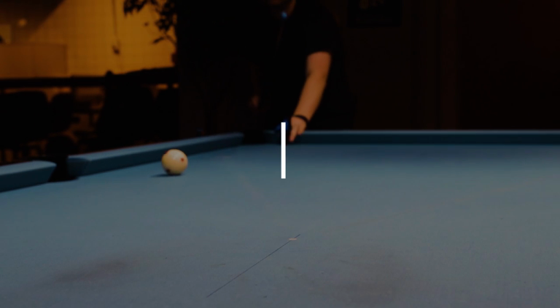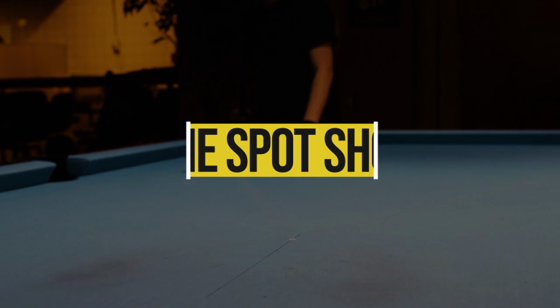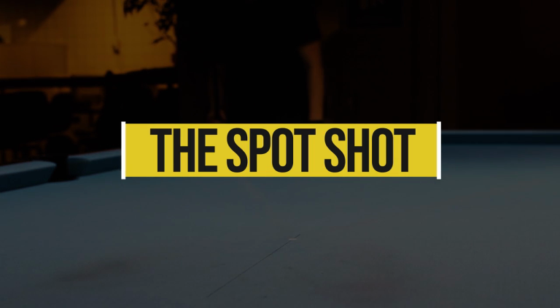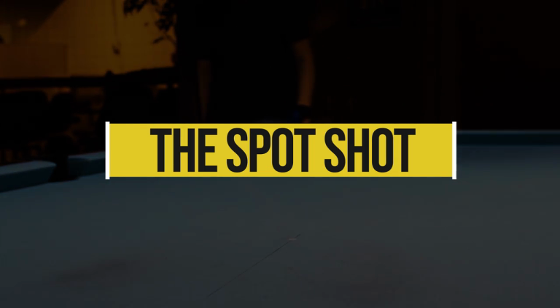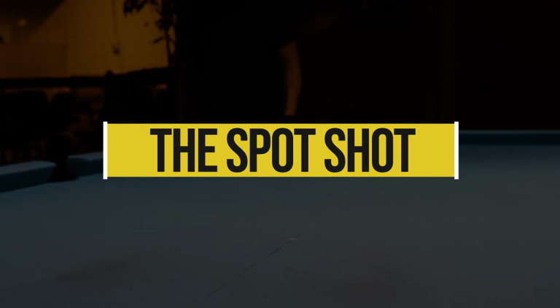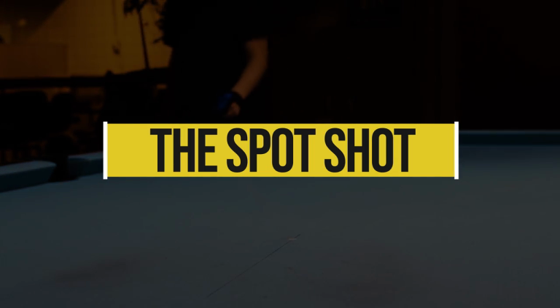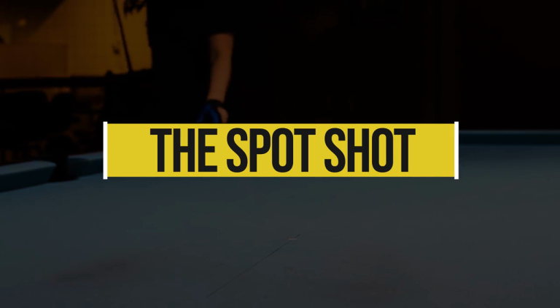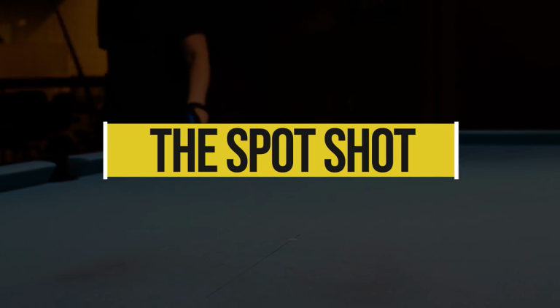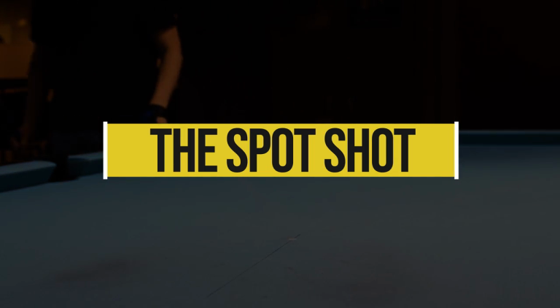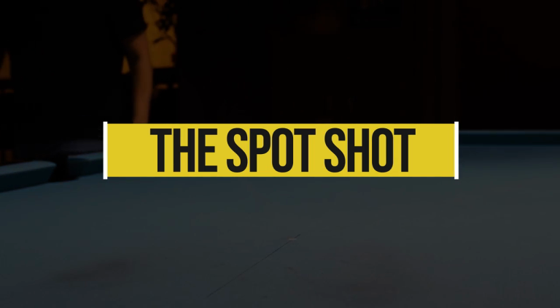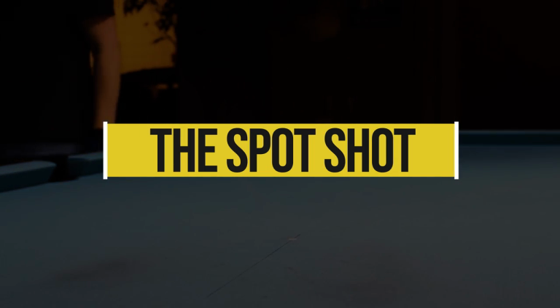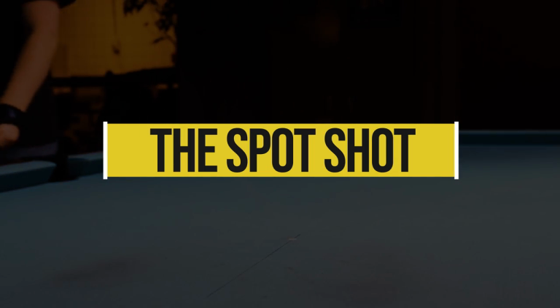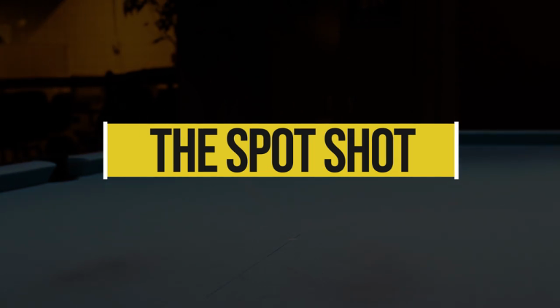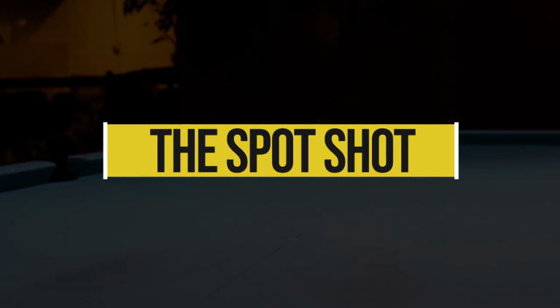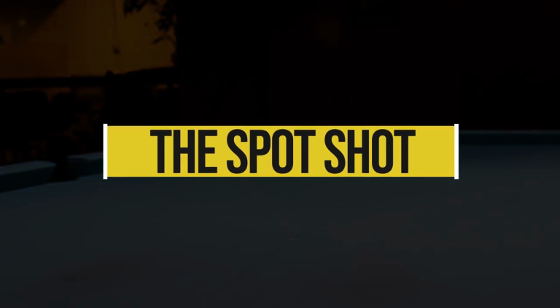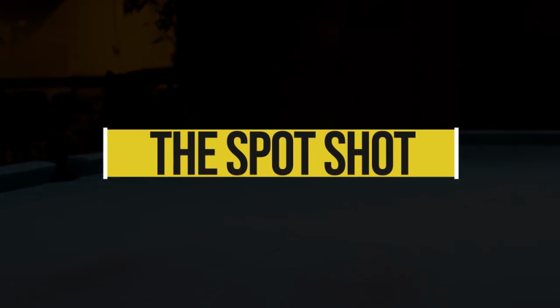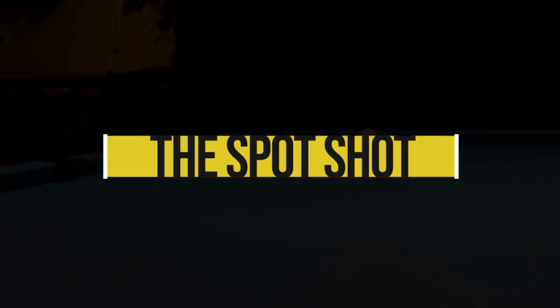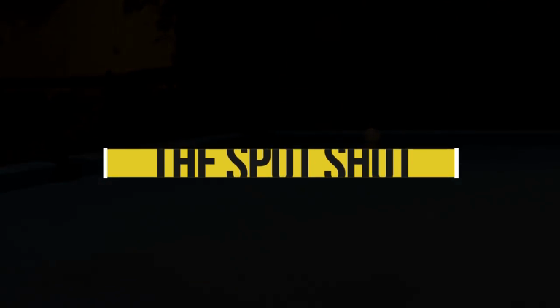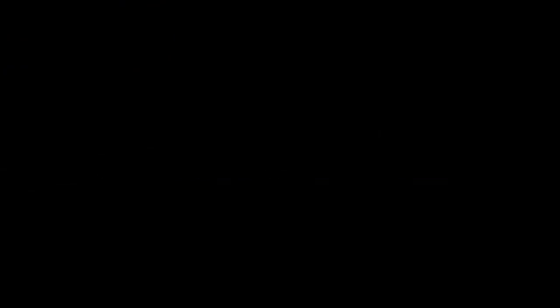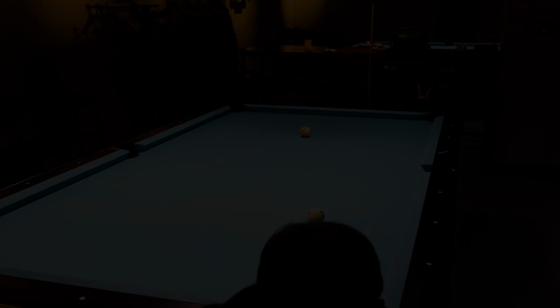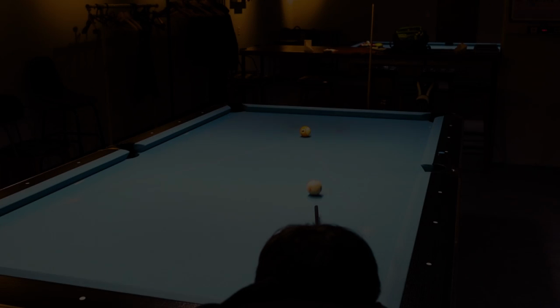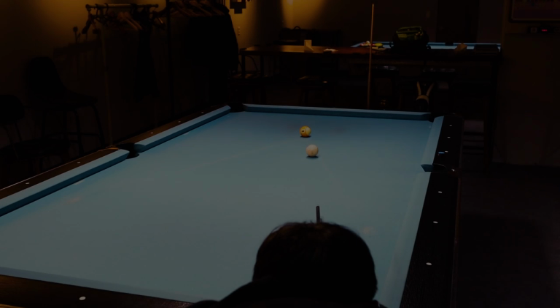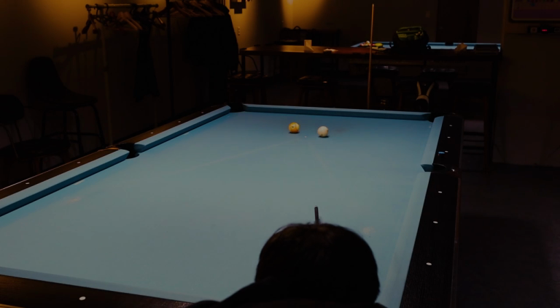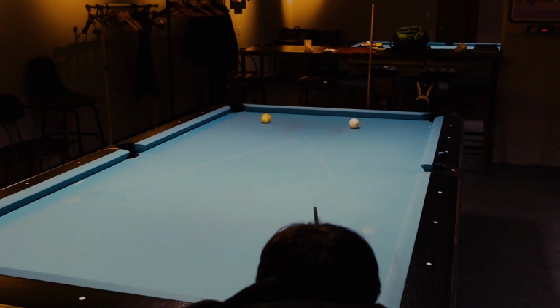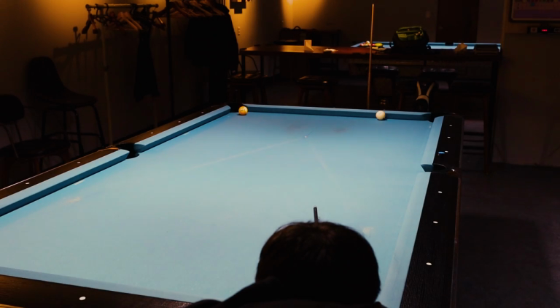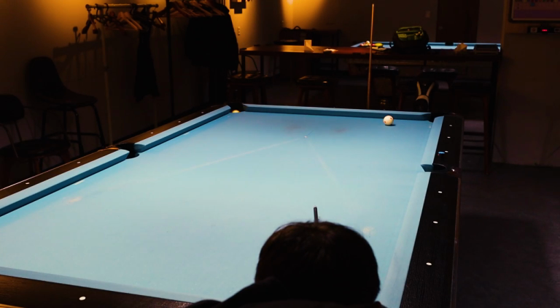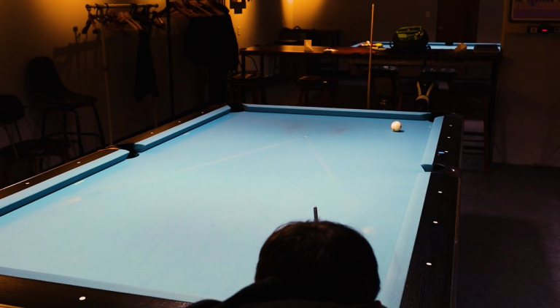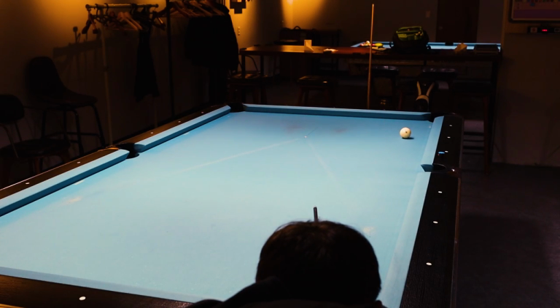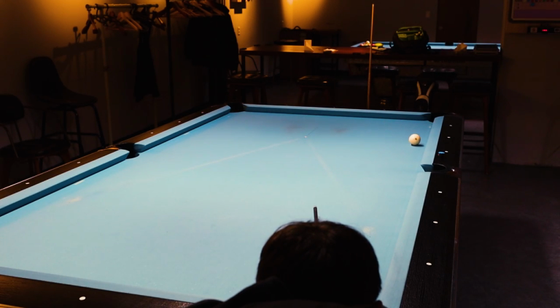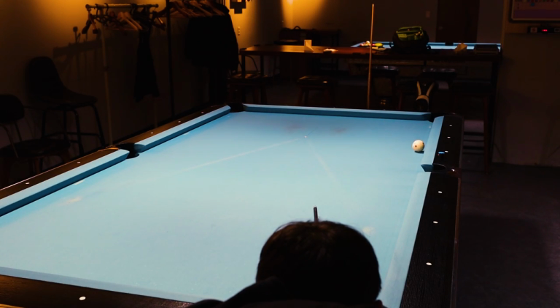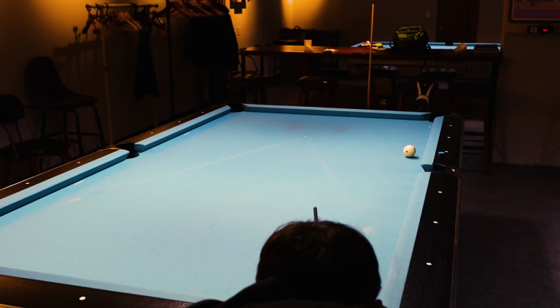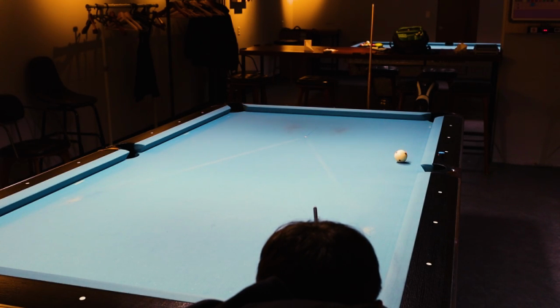I've been playing a lot more 5-9 lately, and the spot shot comes up quite often. It also comes up pretty often in games like Filipino Rotation and One Pocket.